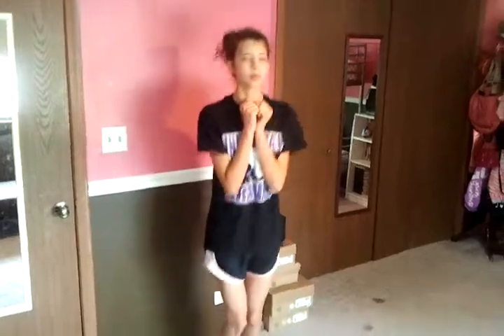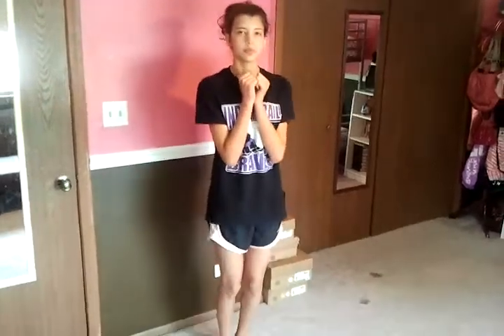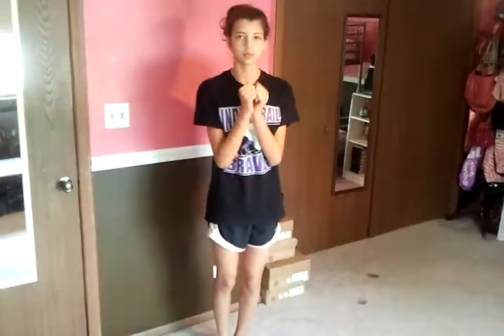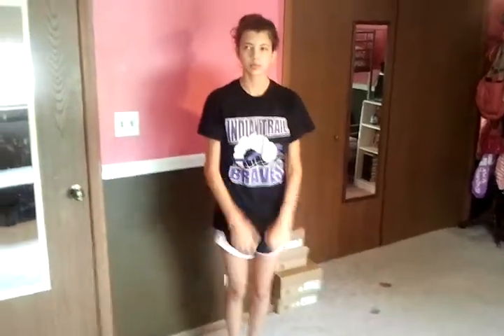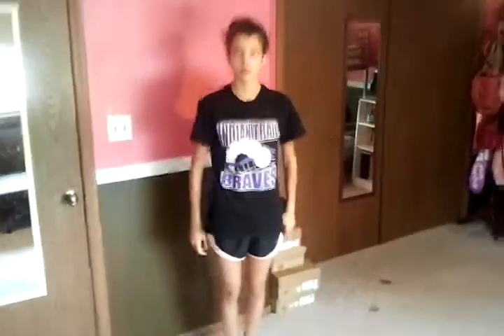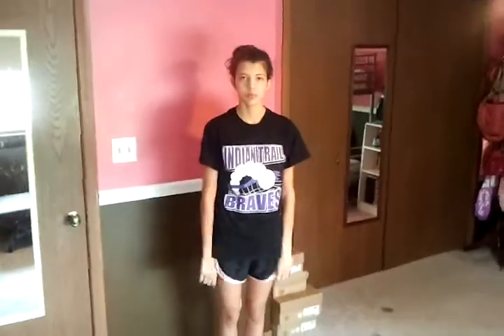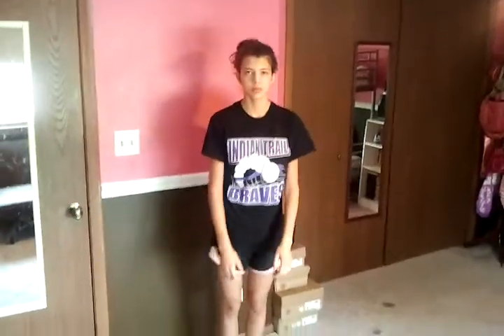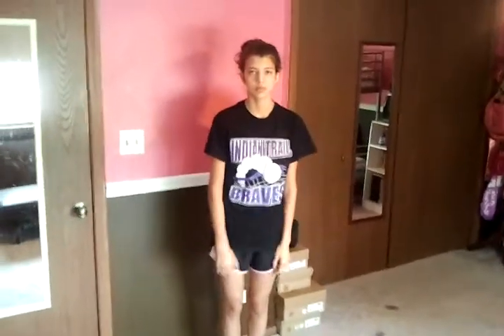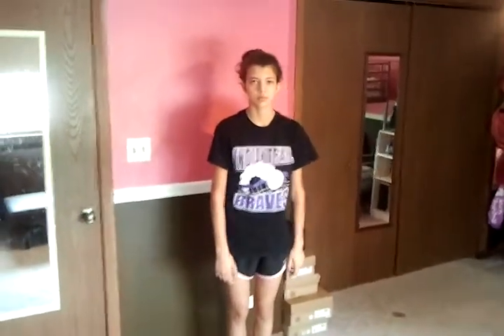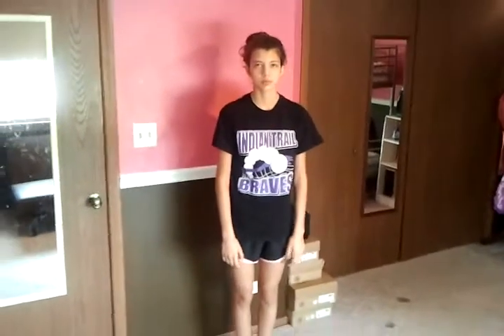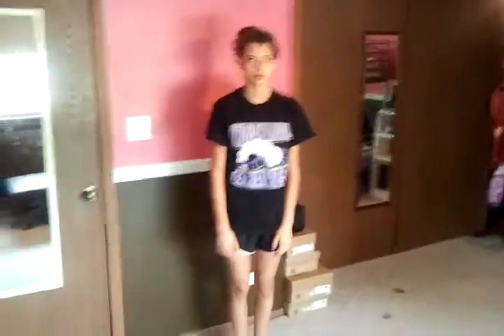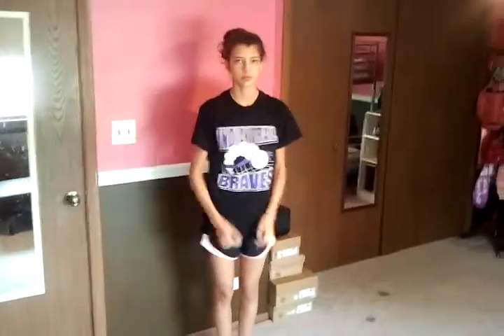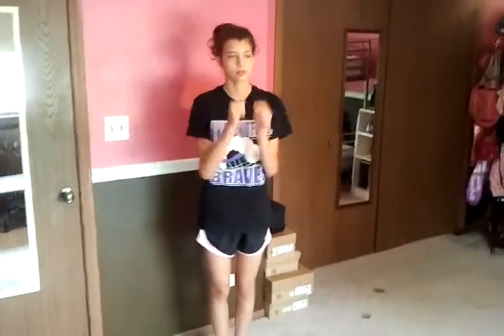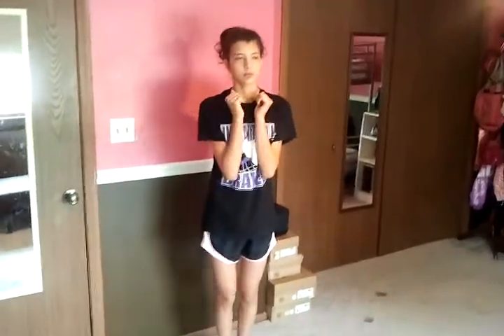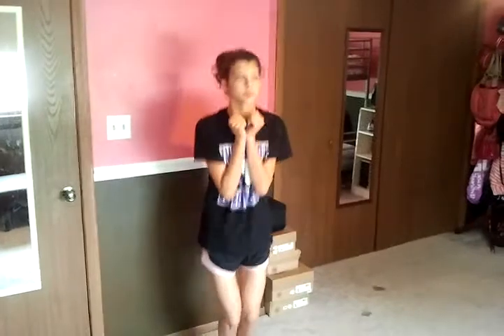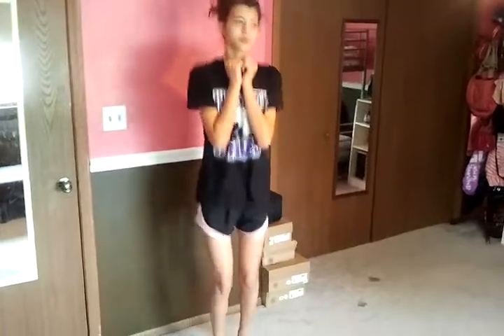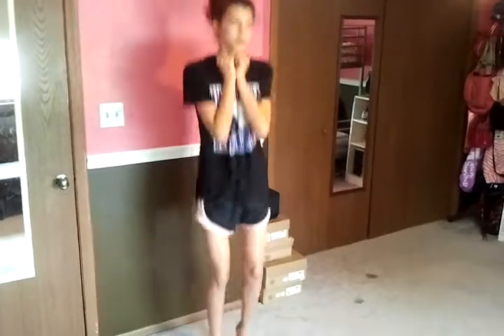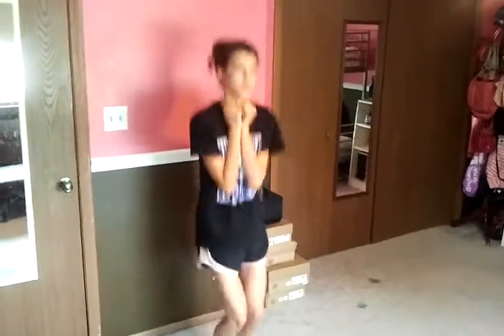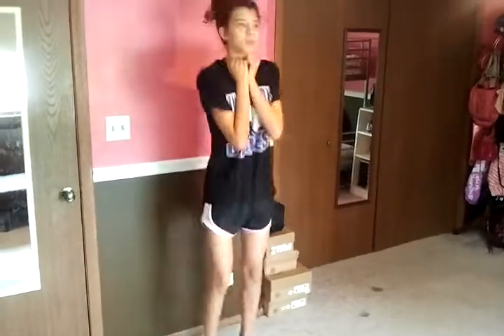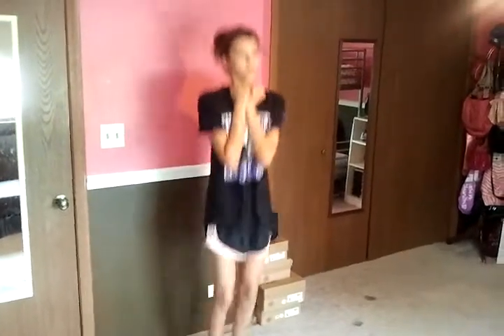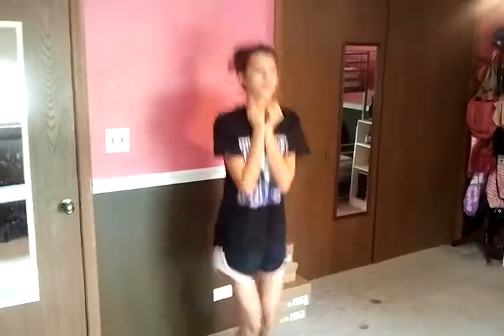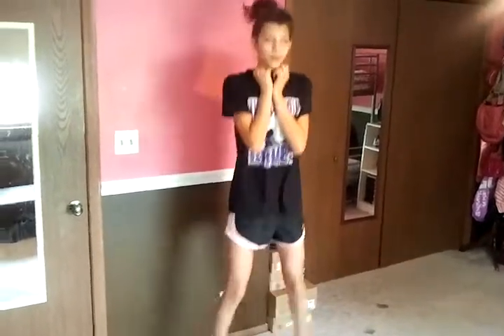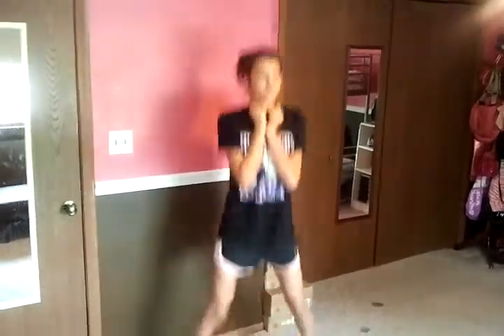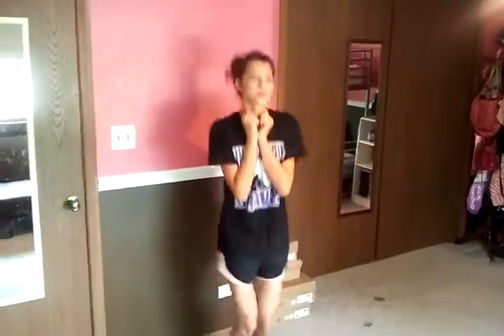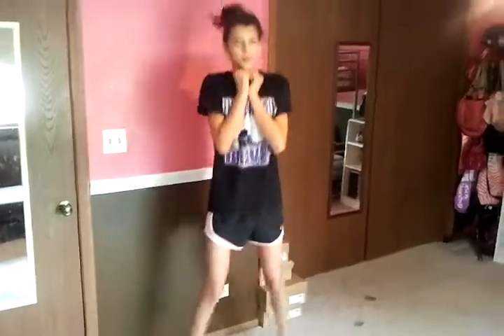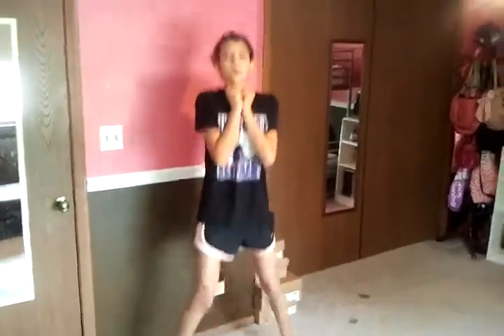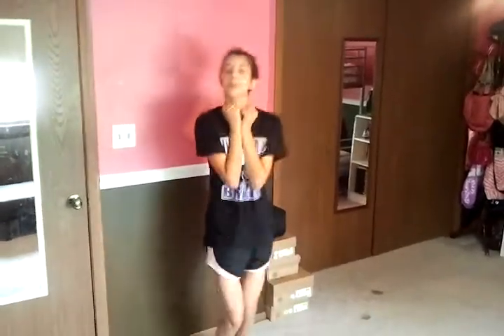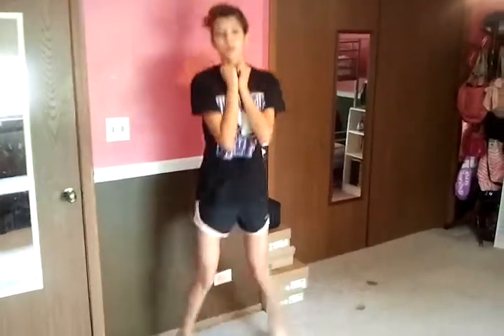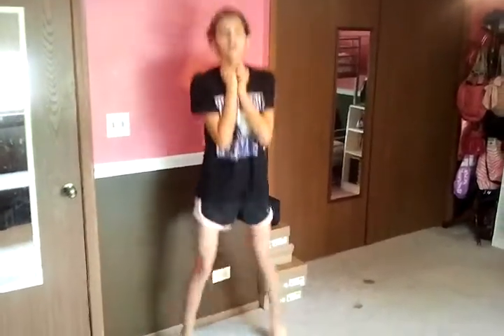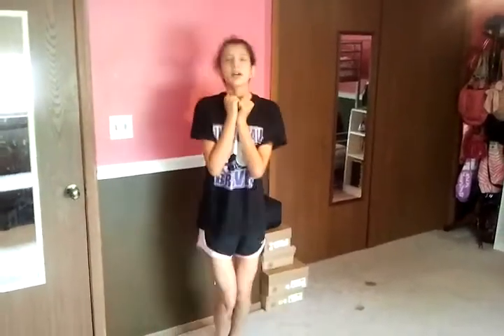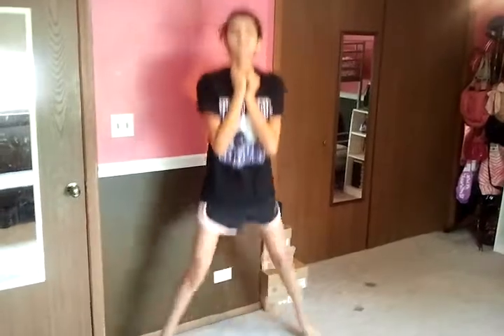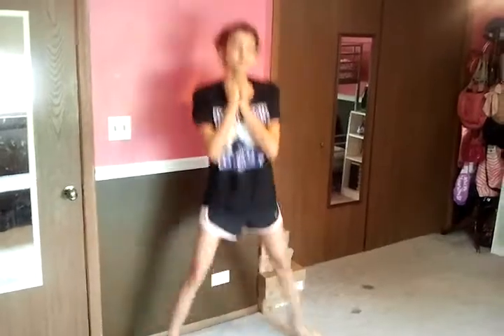Size one, you're going to be jumping in place. Go ahead and begin. You can do it for five to ten seconds and then you're going to switch.